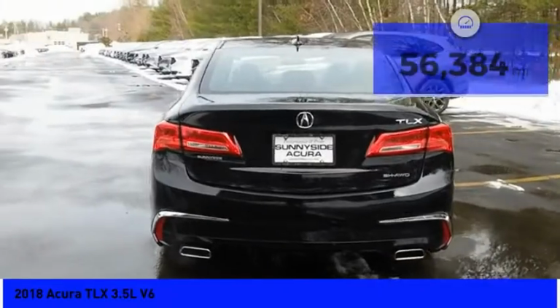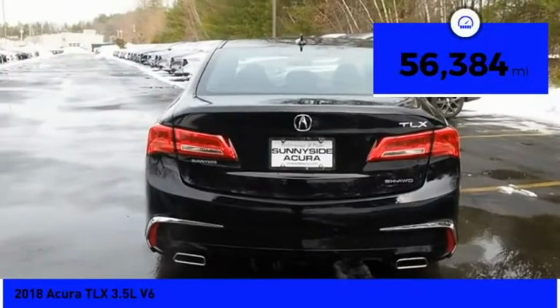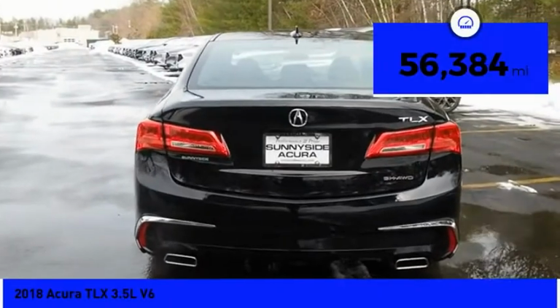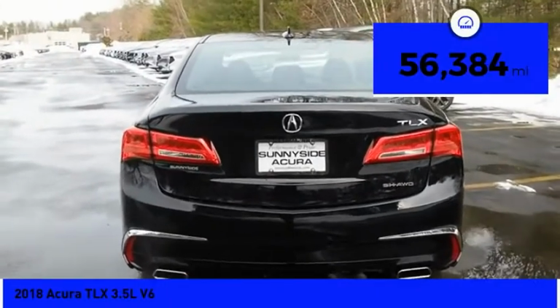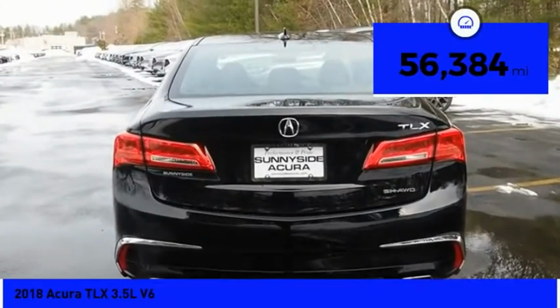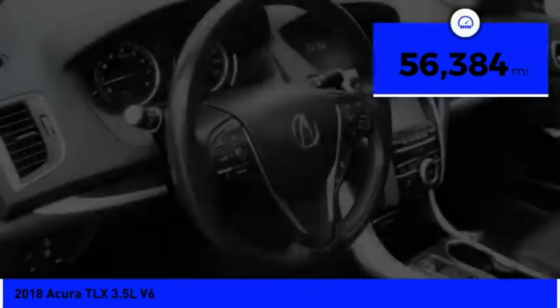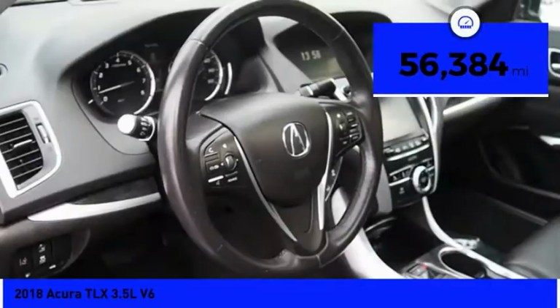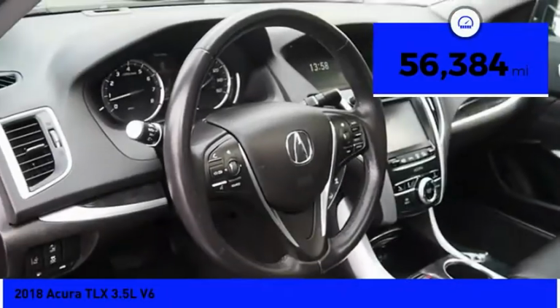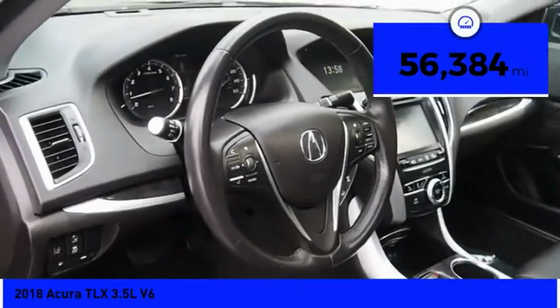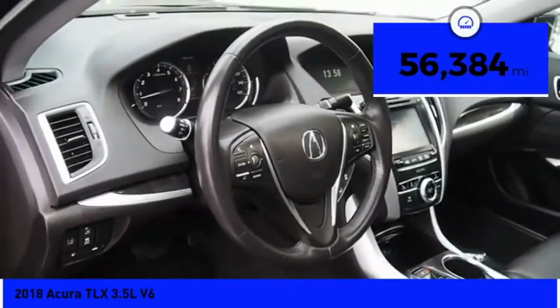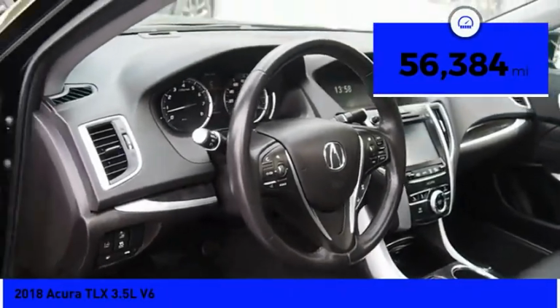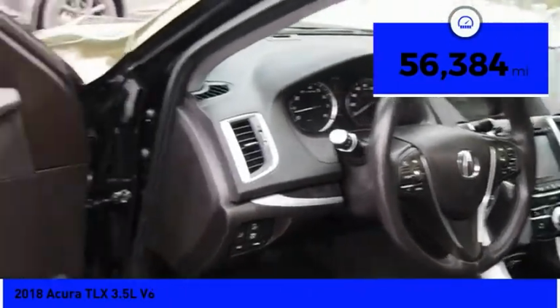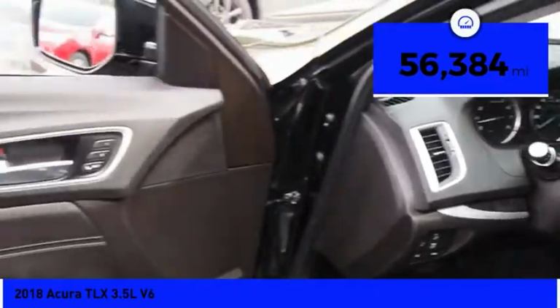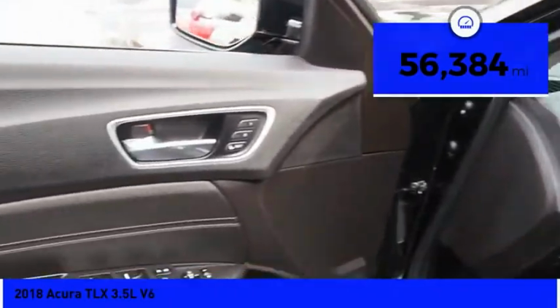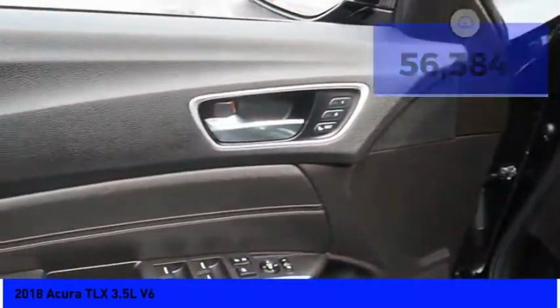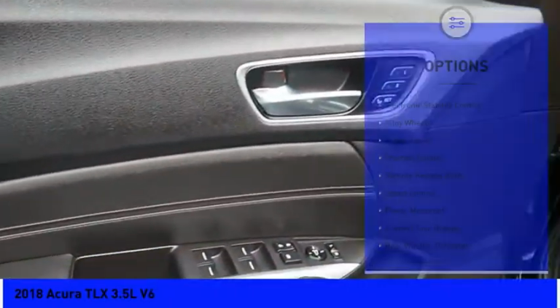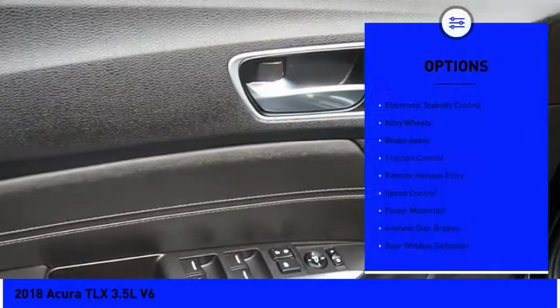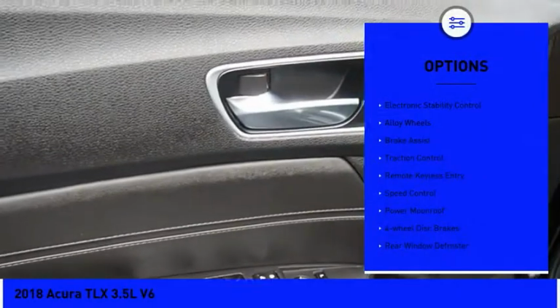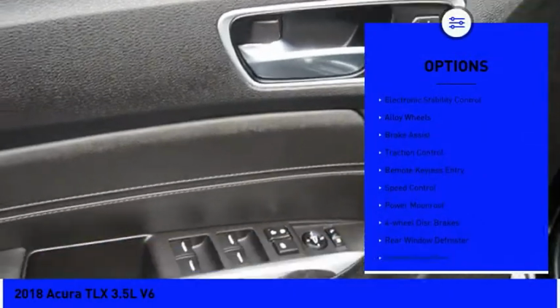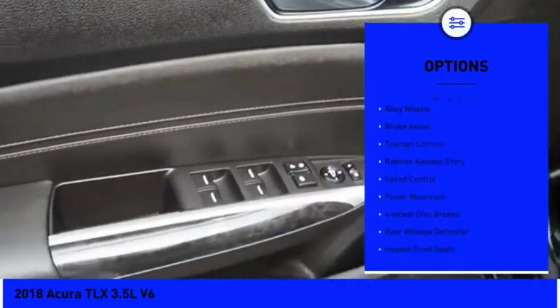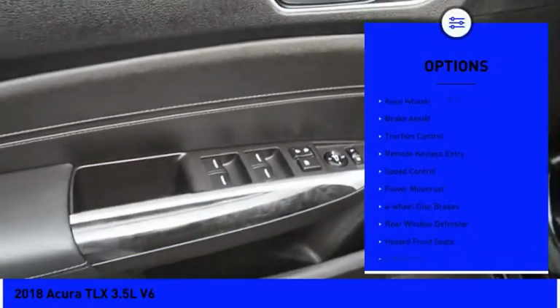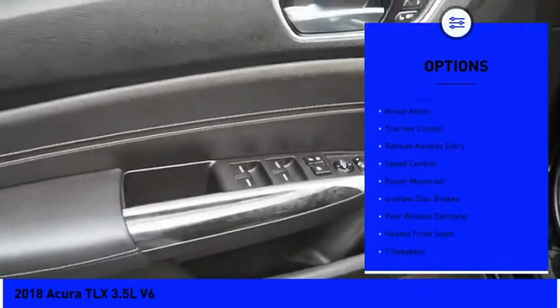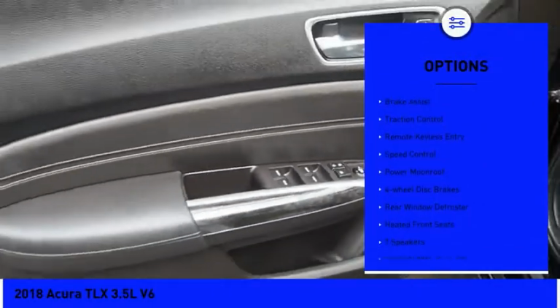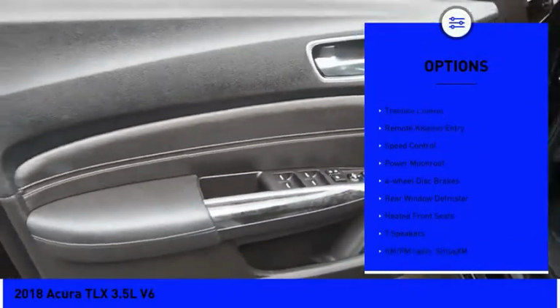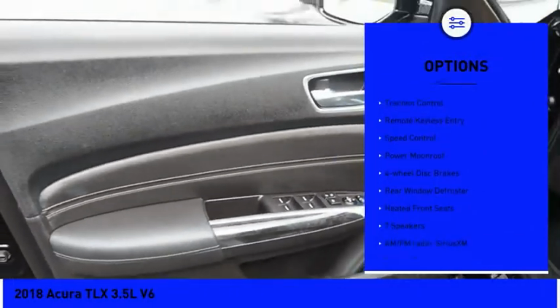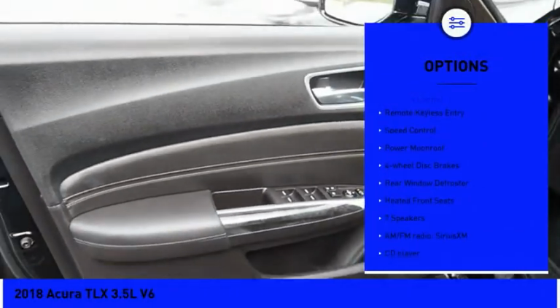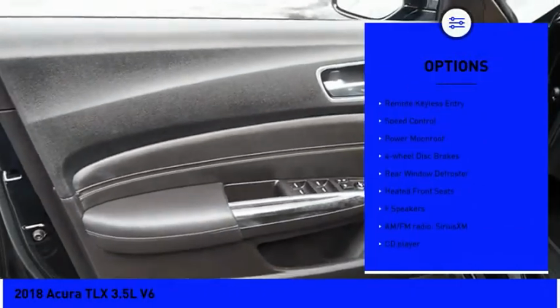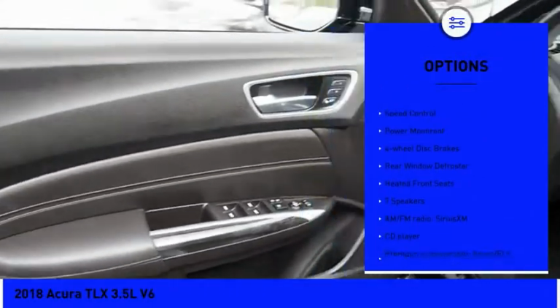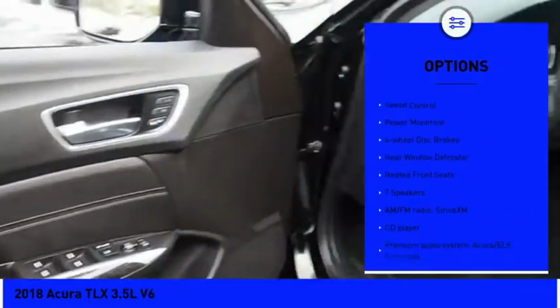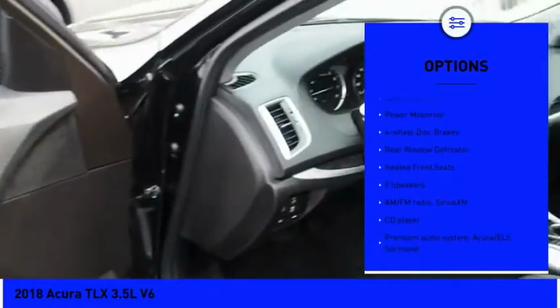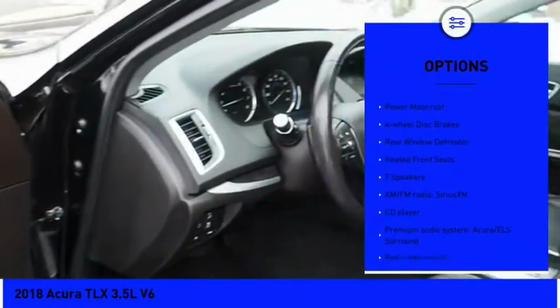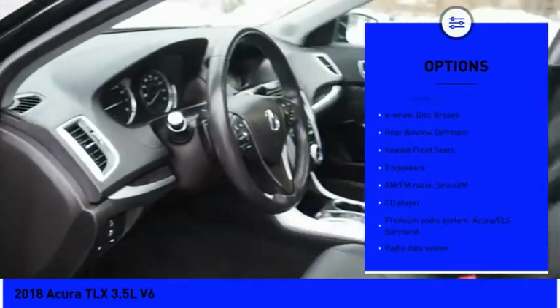This vehicle has less than 60,000 miles. Here are some of this vehicle's great options: electronic stability control, alloy wheels, brake assist, and traction control.